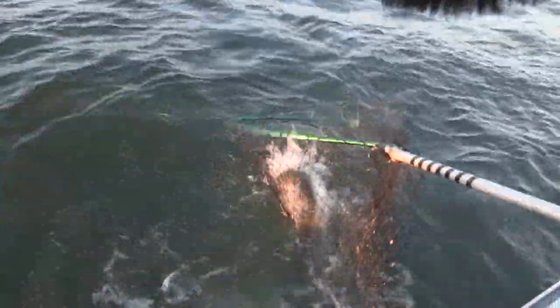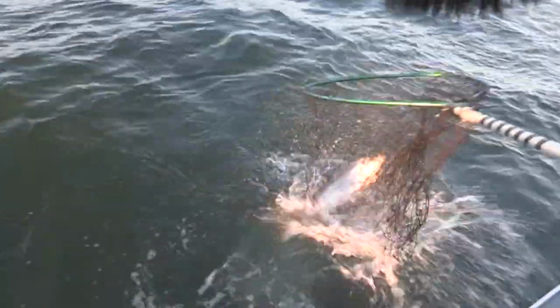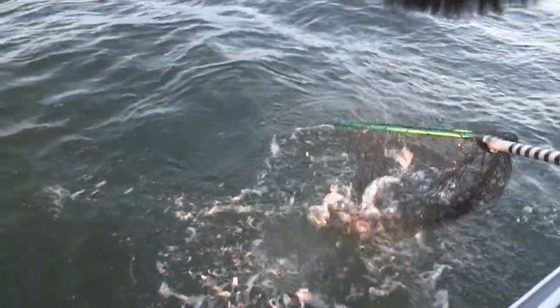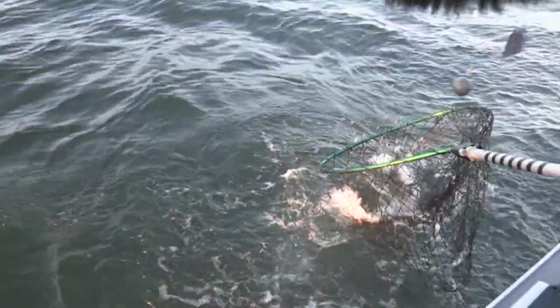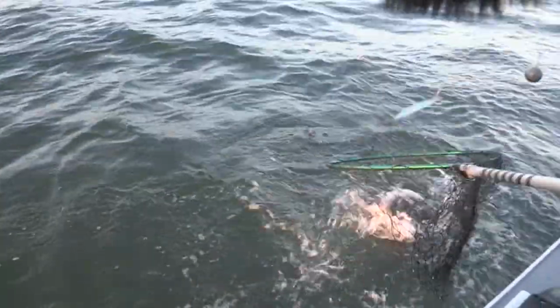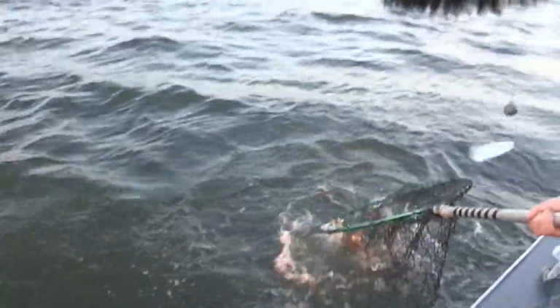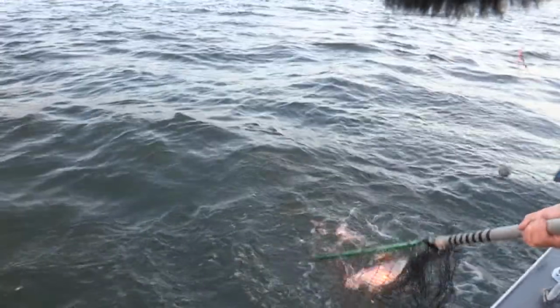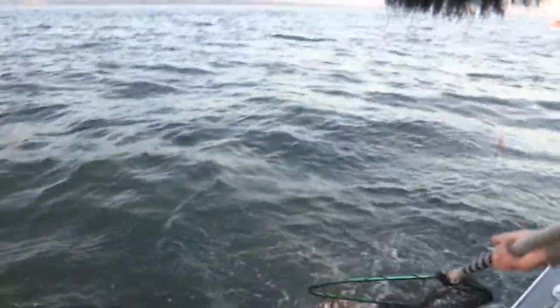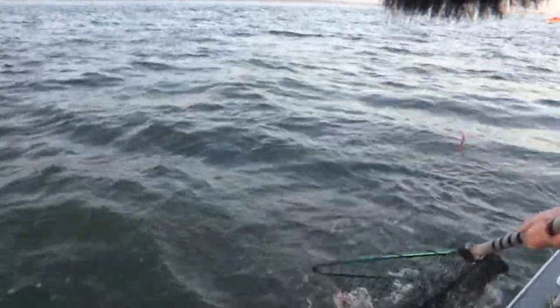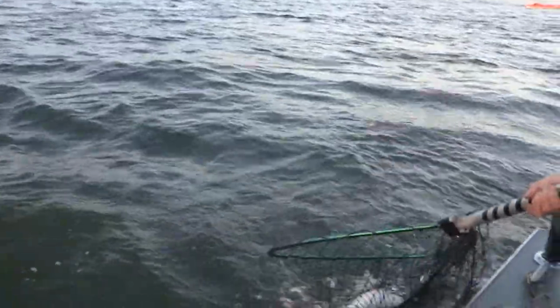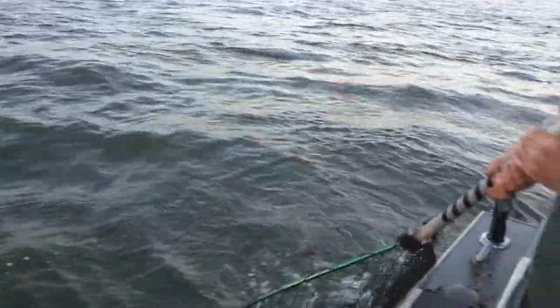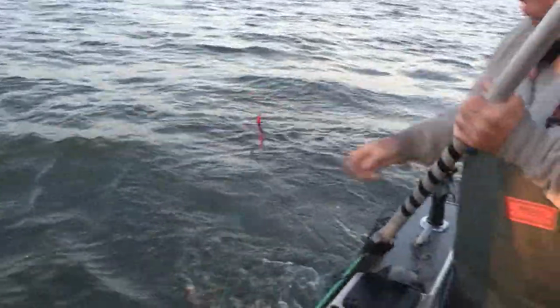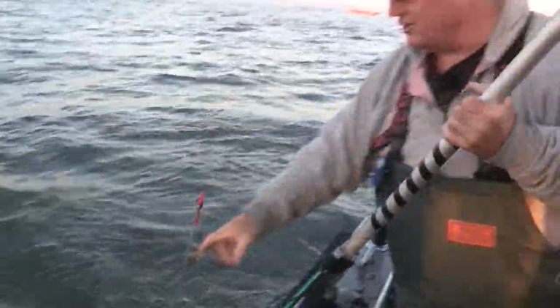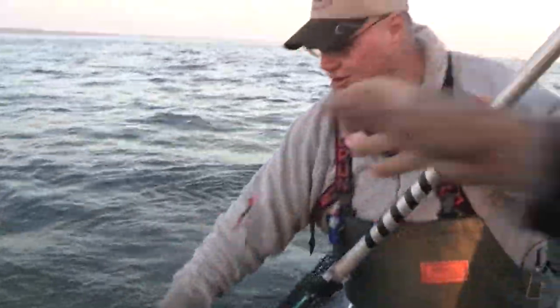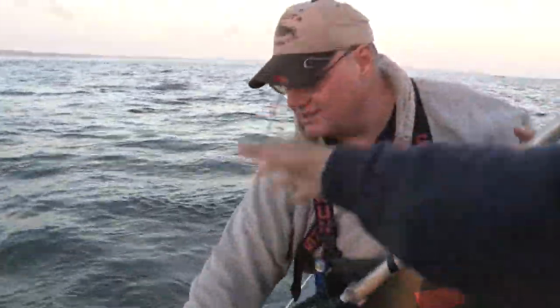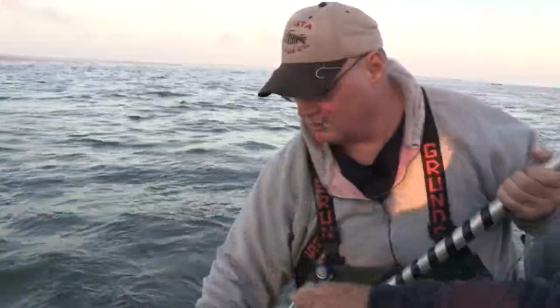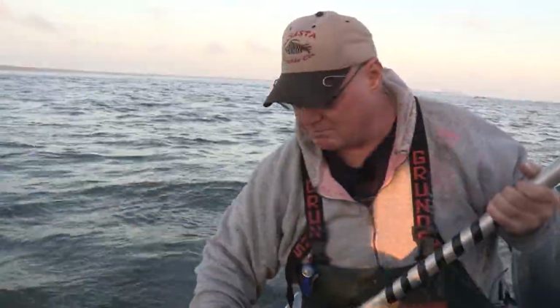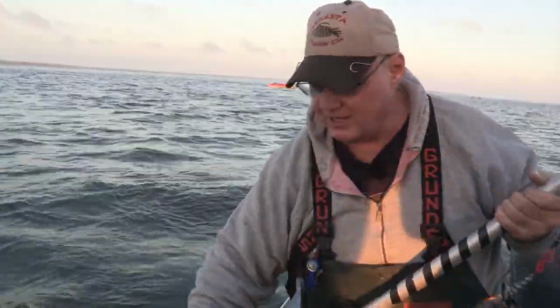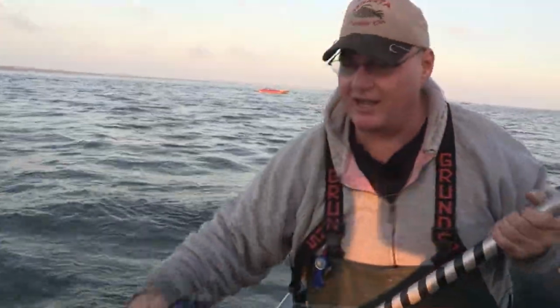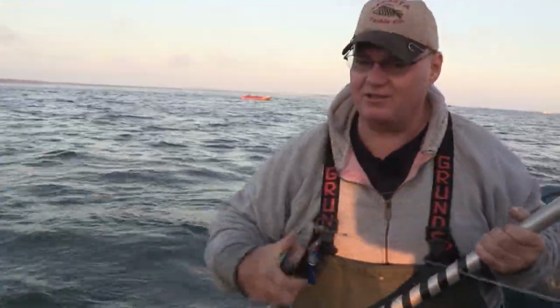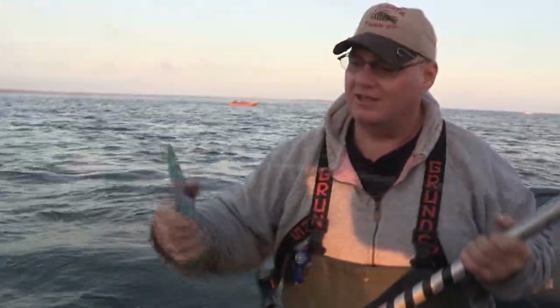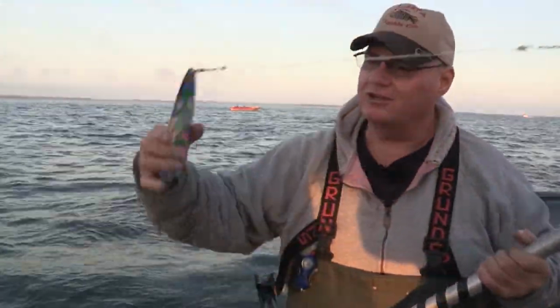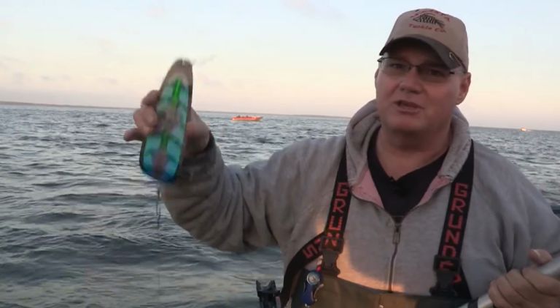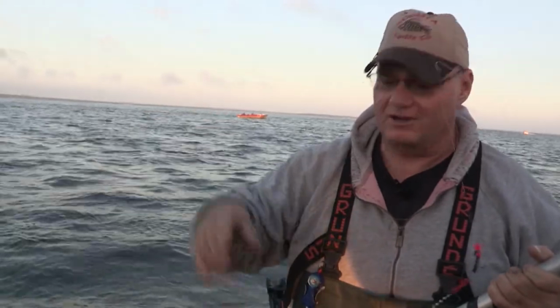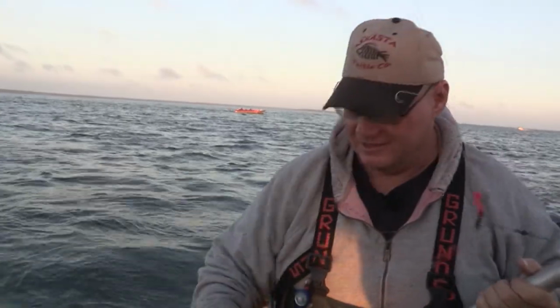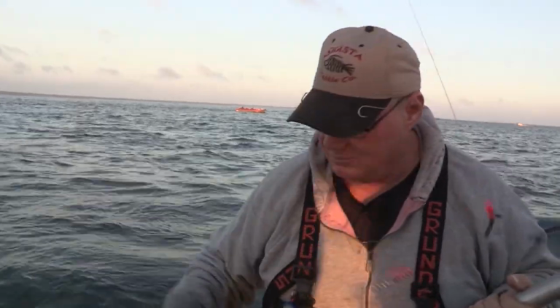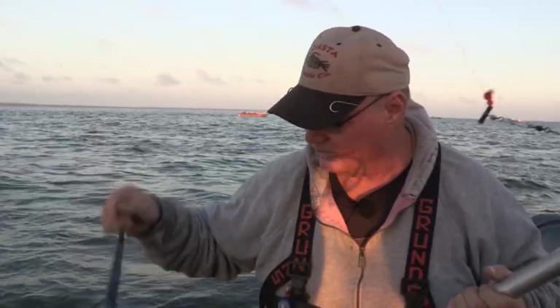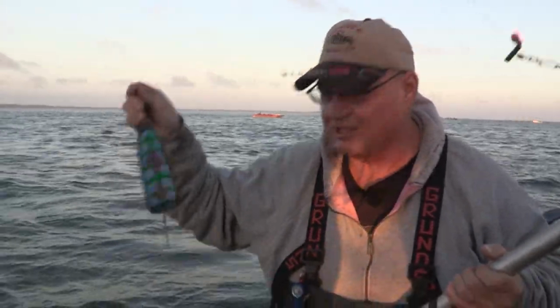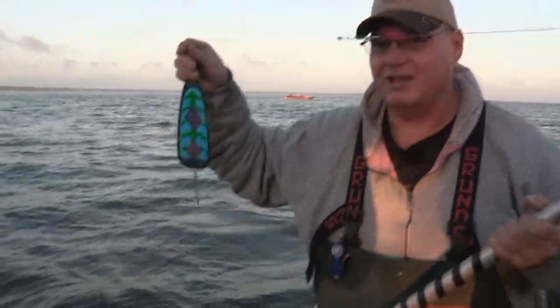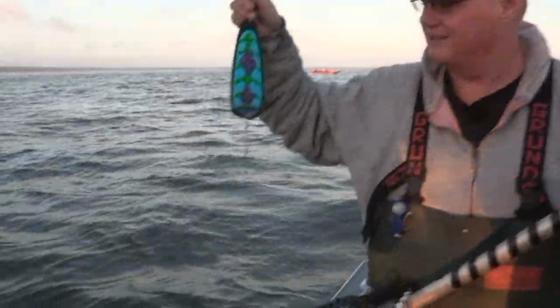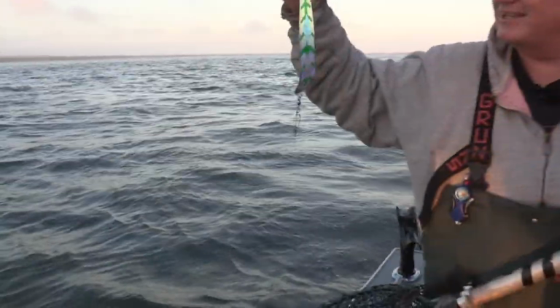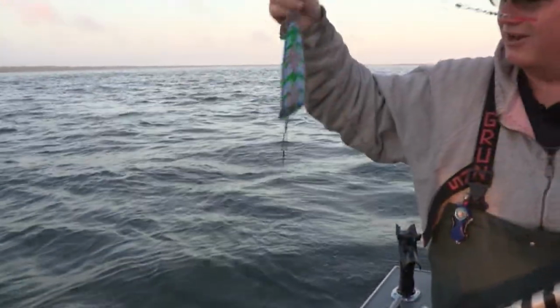We just barely got out and look at what we caught it on — a beautiful sling blade. Isn't that great?